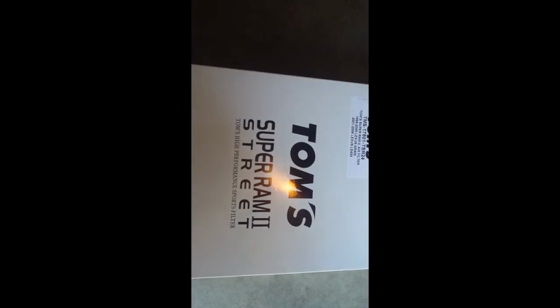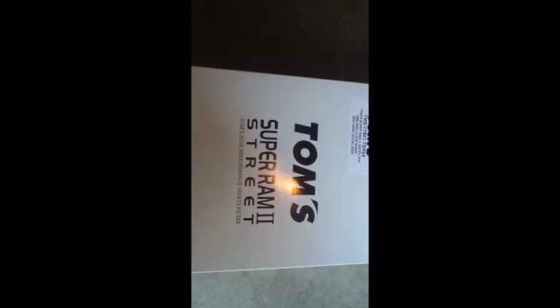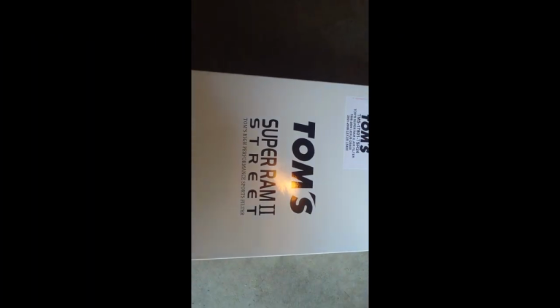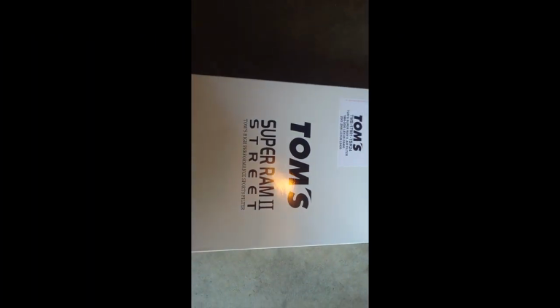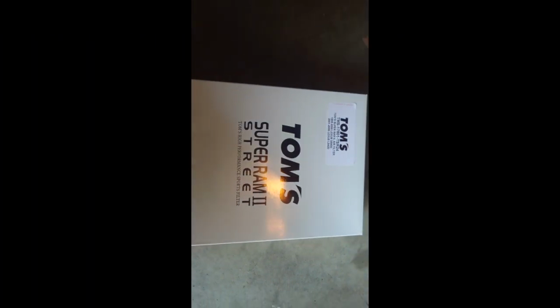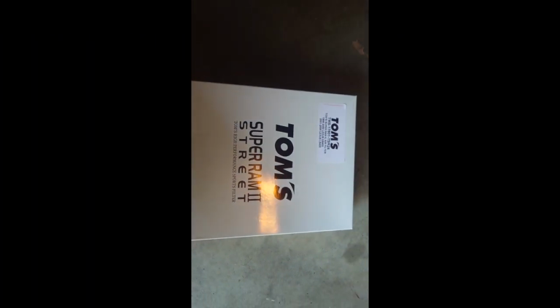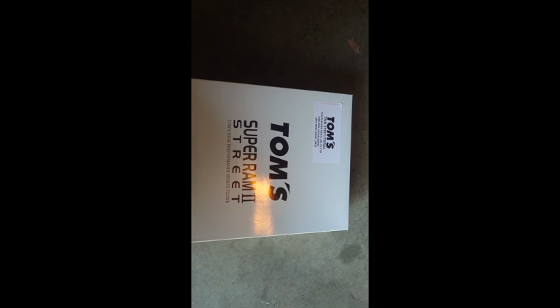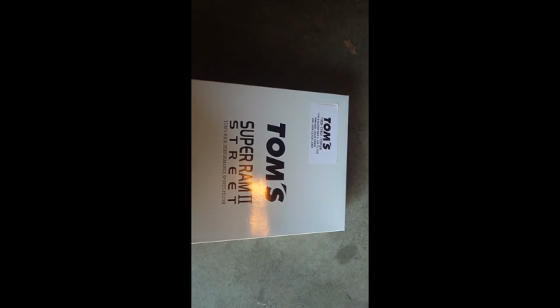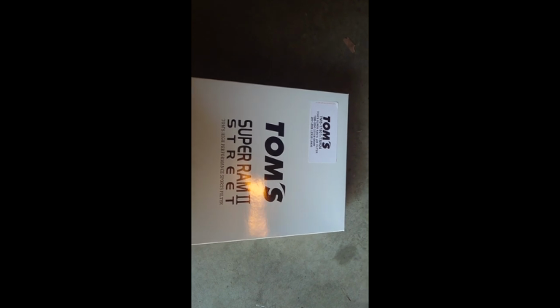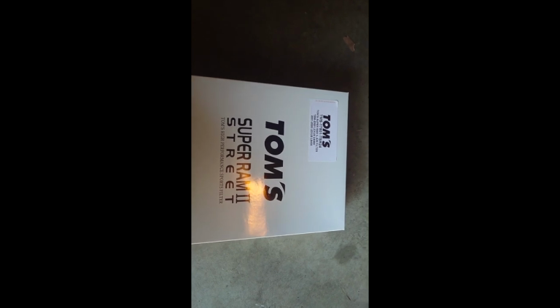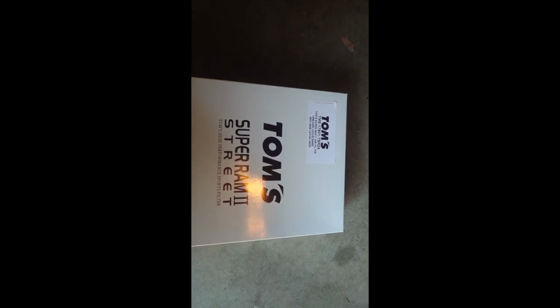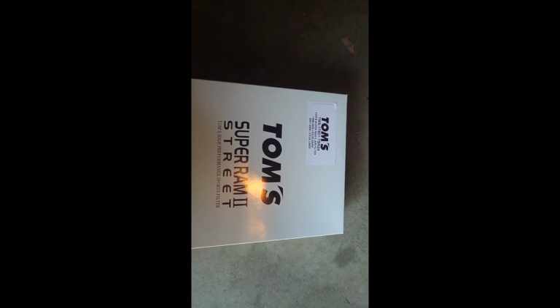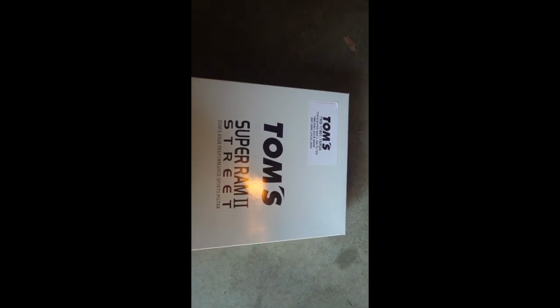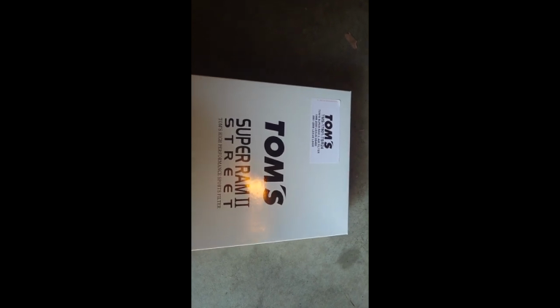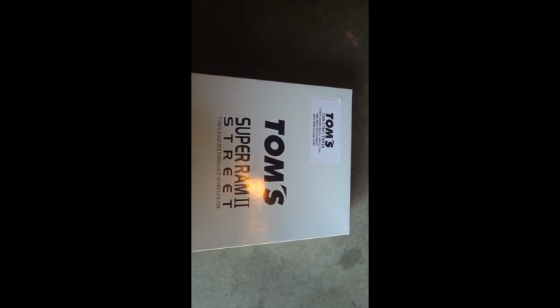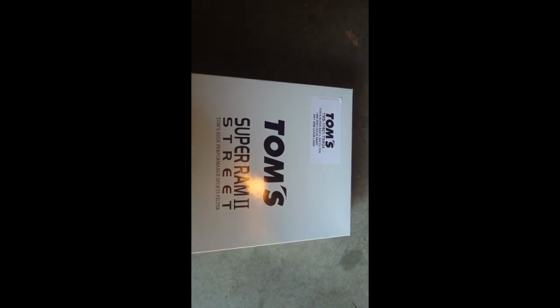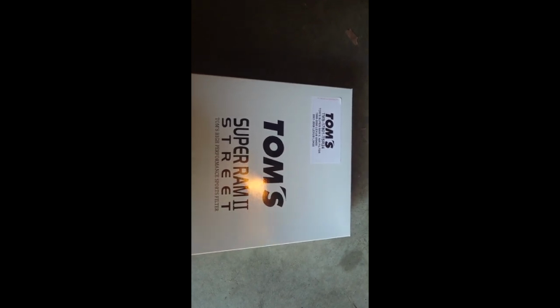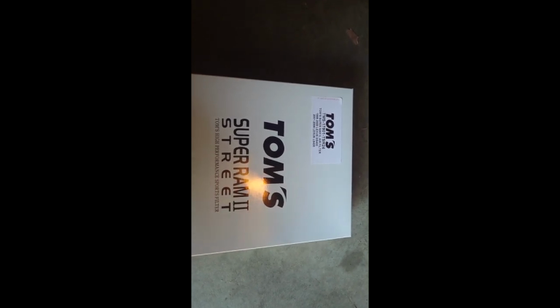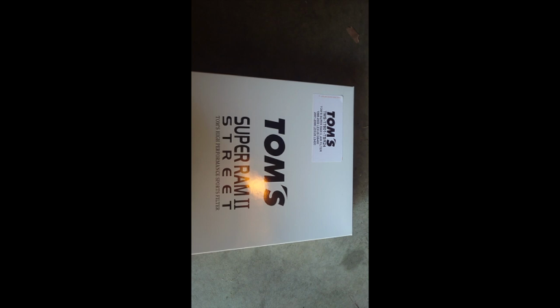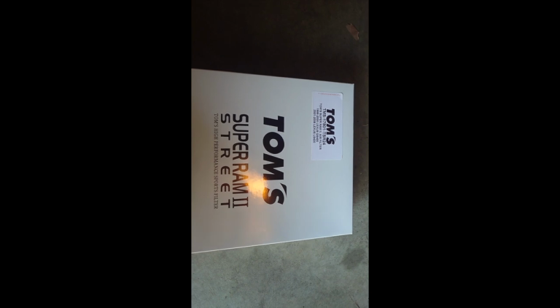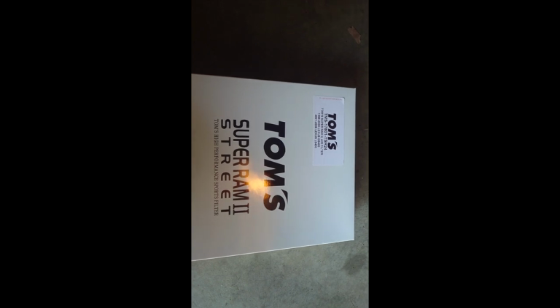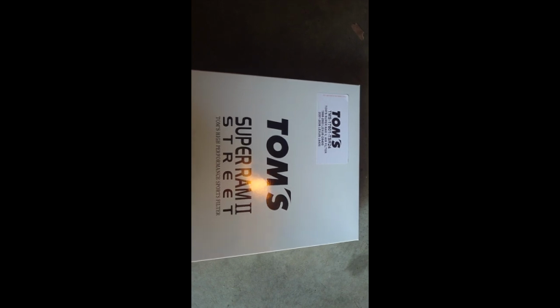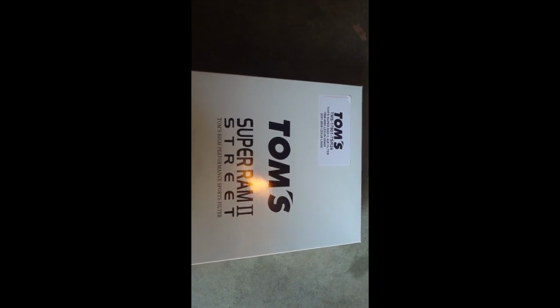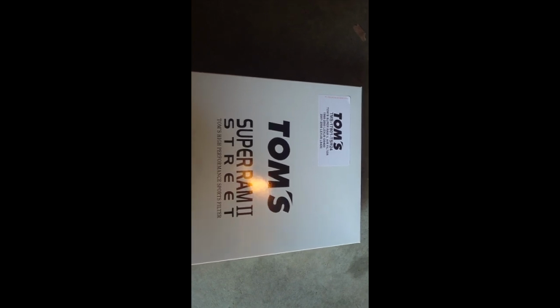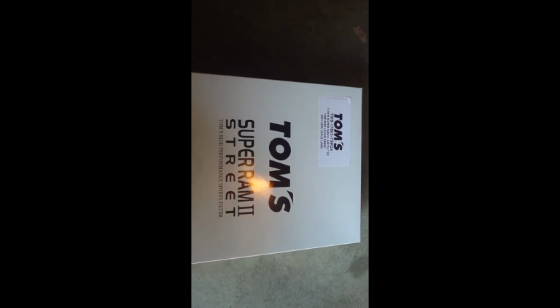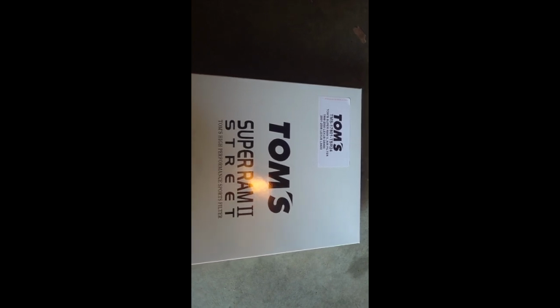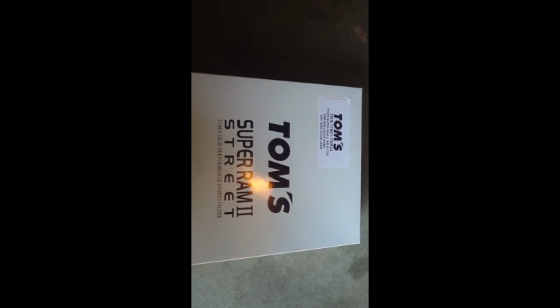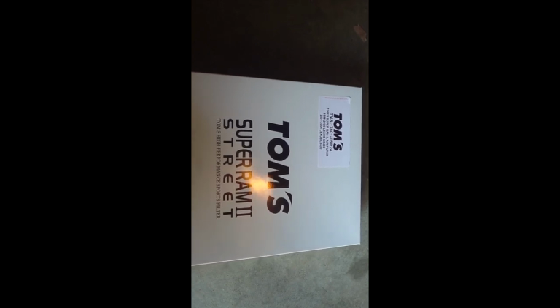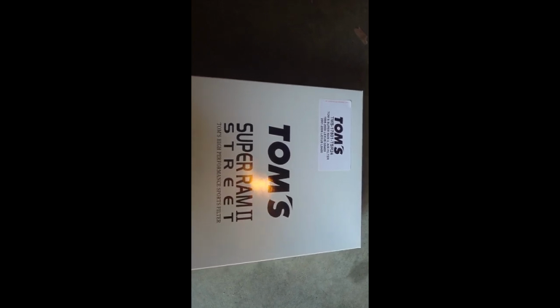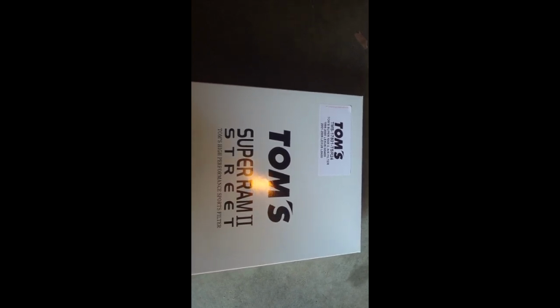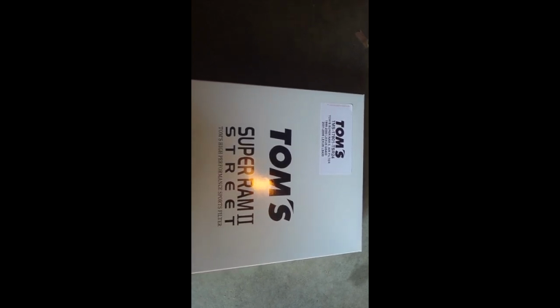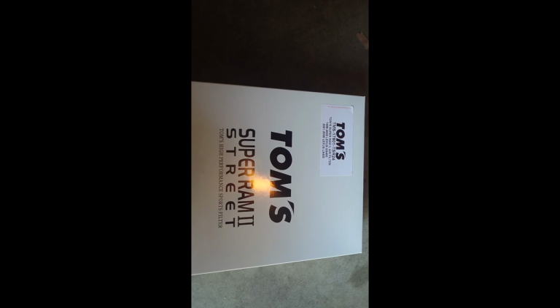Alright guys, I have the Tom's Super Ram 2 air filter for my Lexus GS400. First I'm going to show the unboxing, then I'm going to show how to install it, and after that I will do a quick pull.